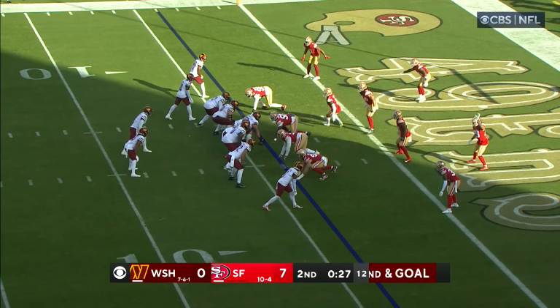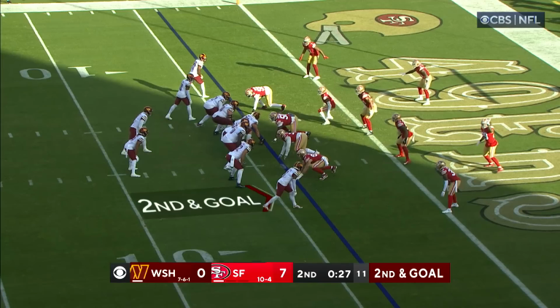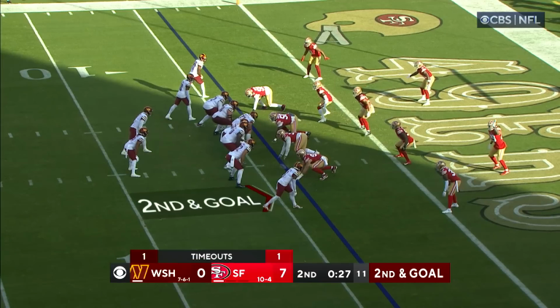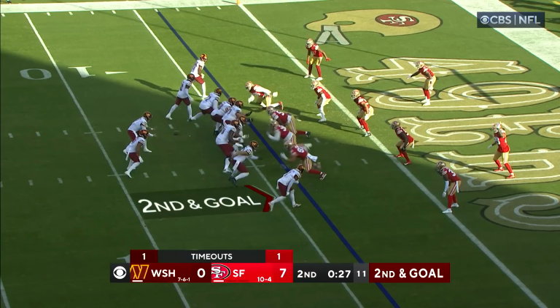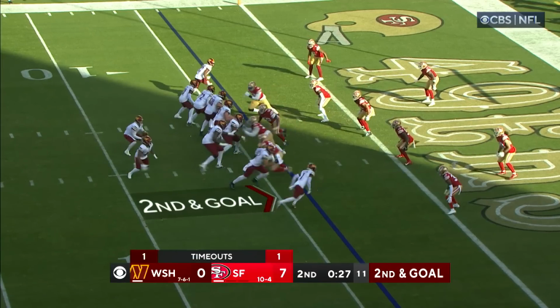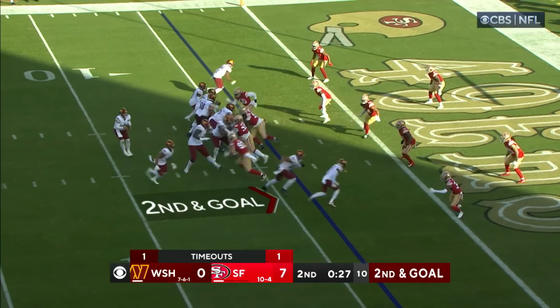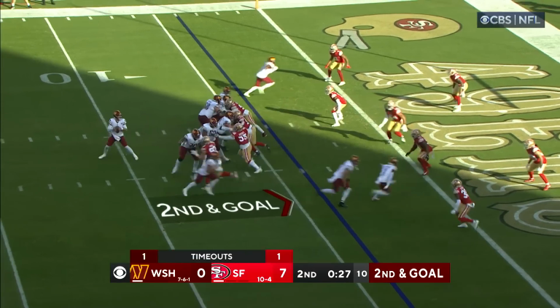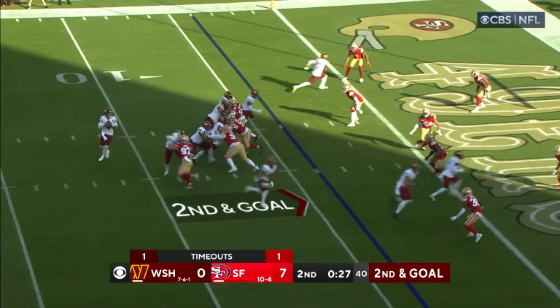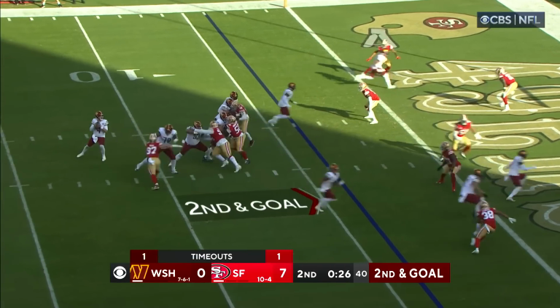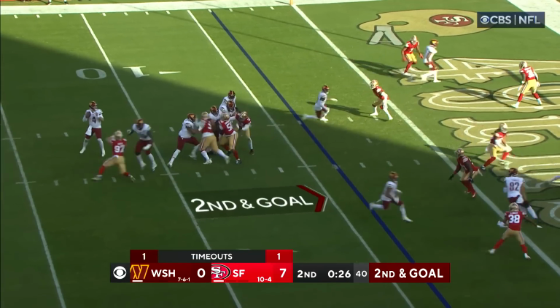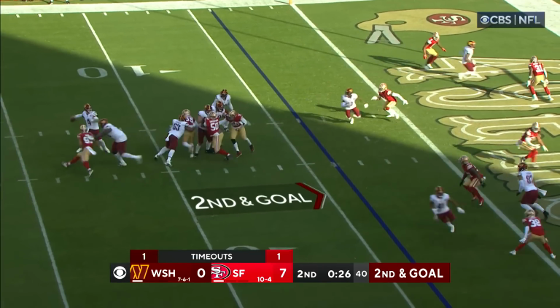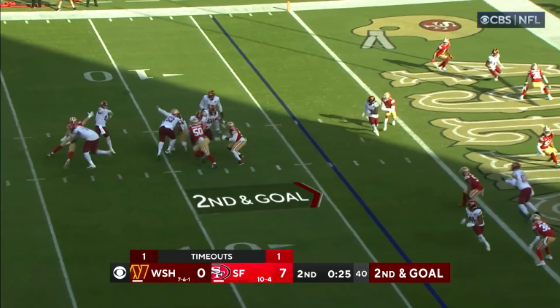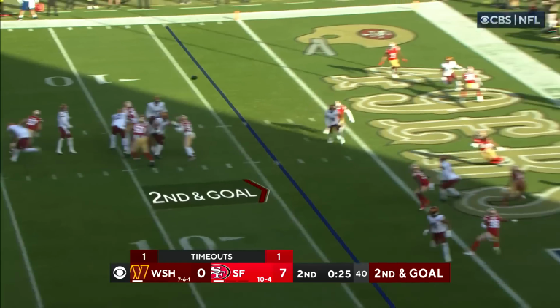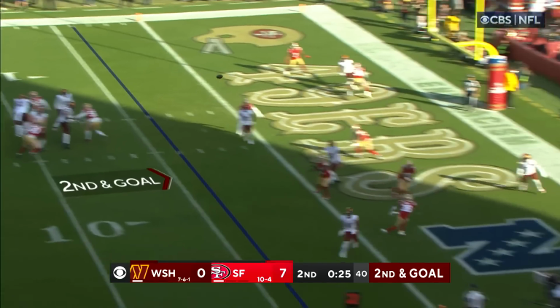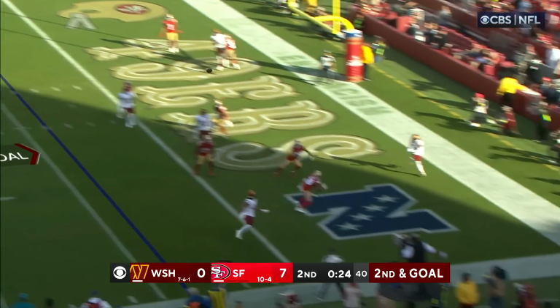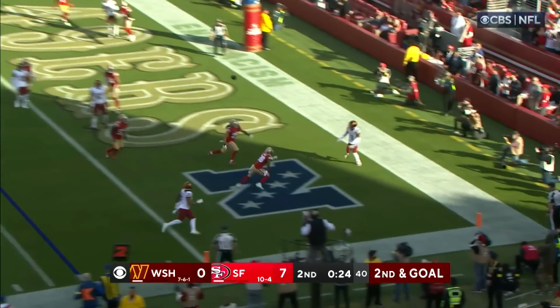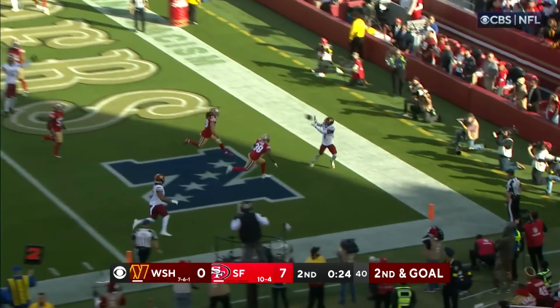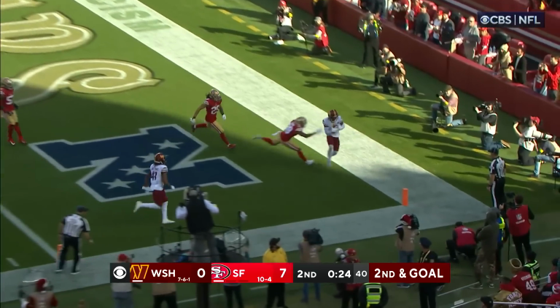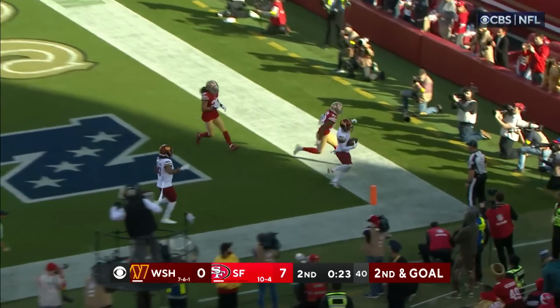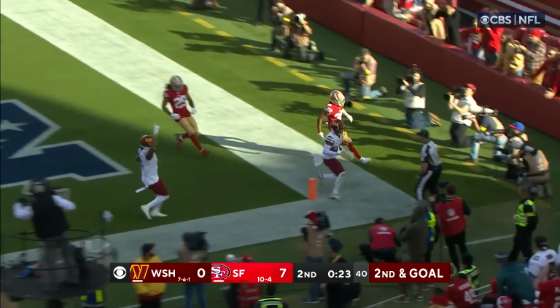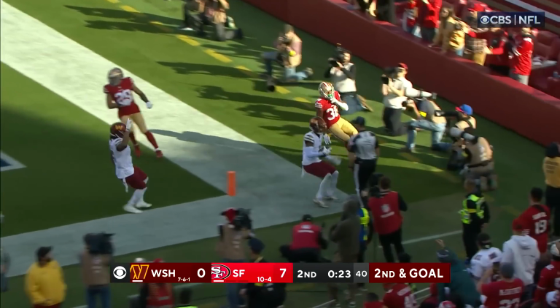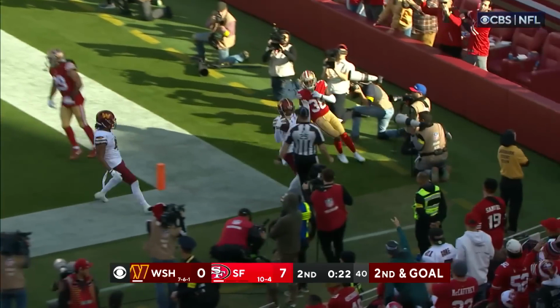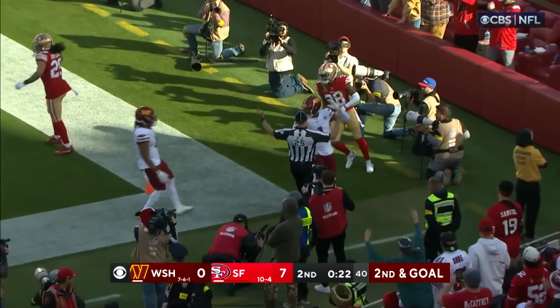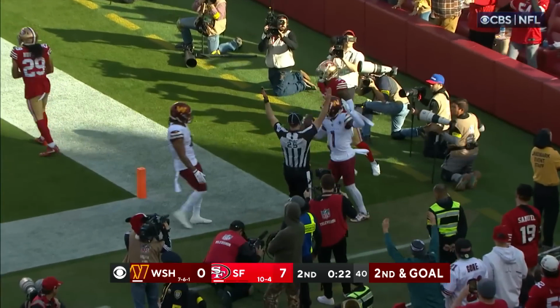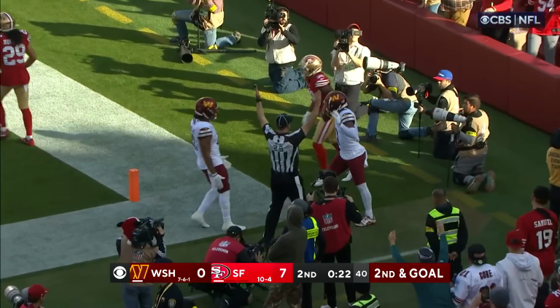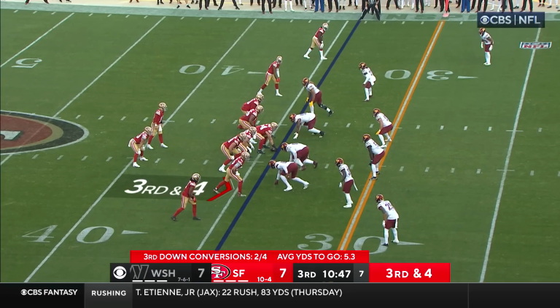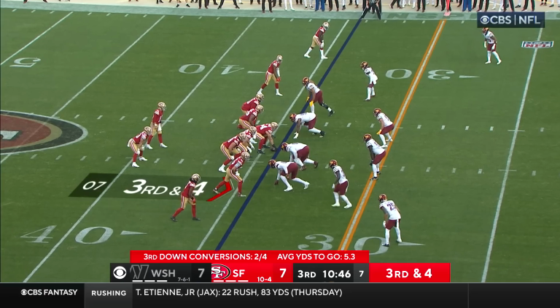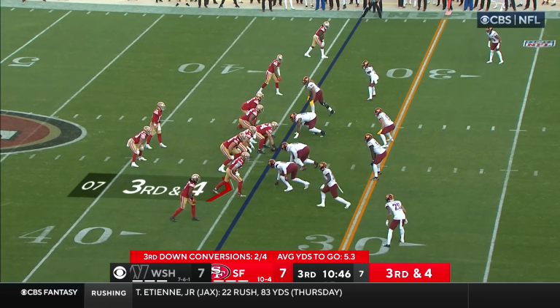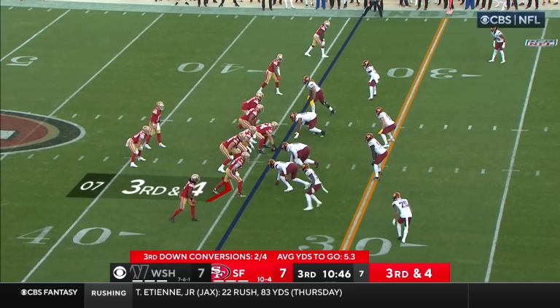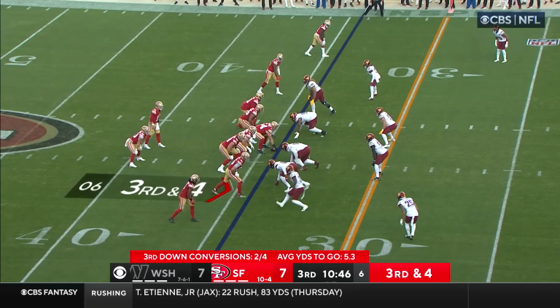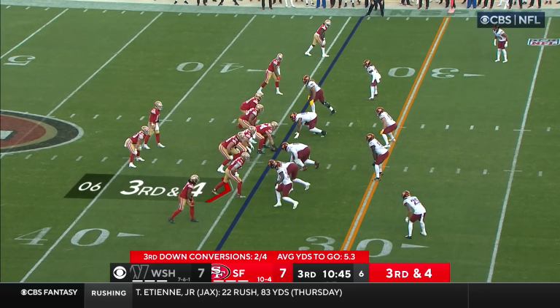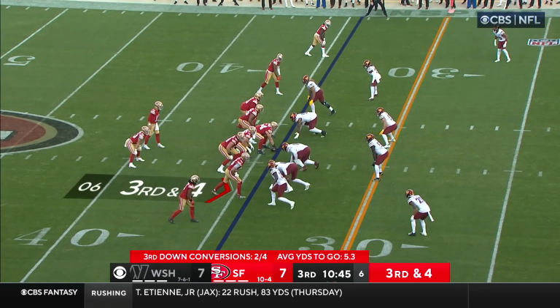Jonathan Williams, the back on second down and goal. Heineke got the block from Lucas — caught! Touchdown!